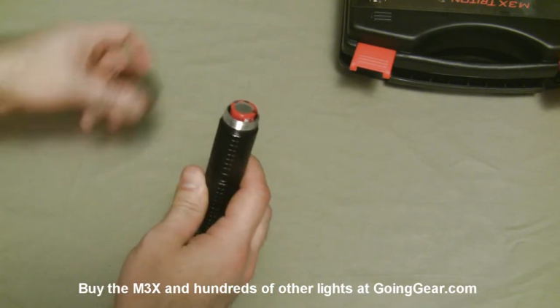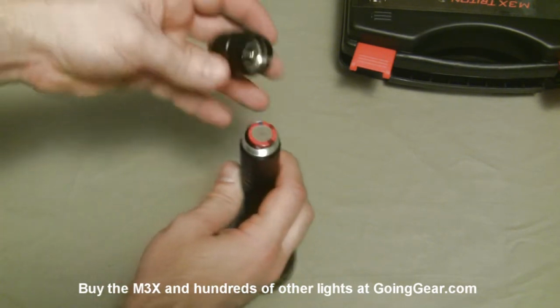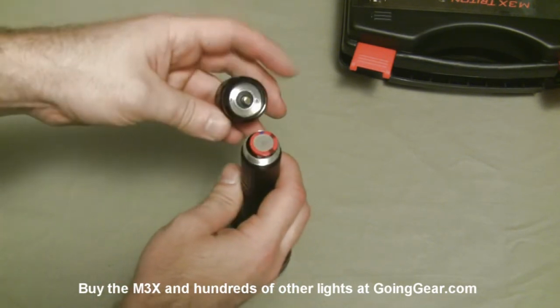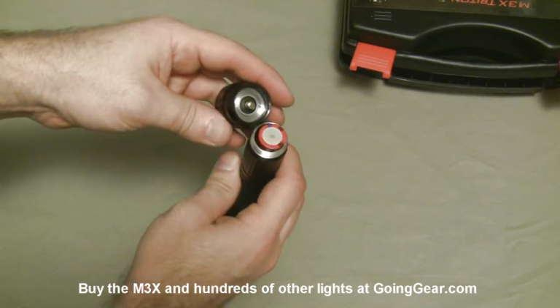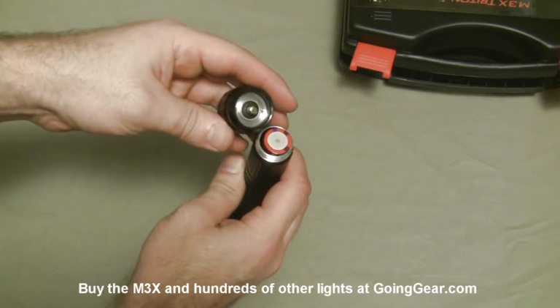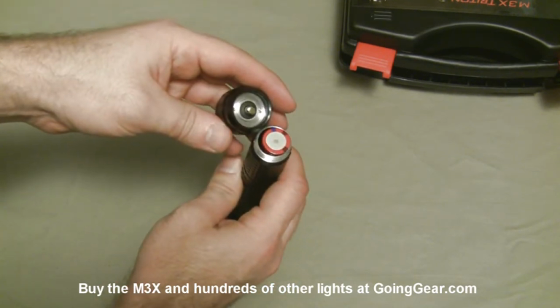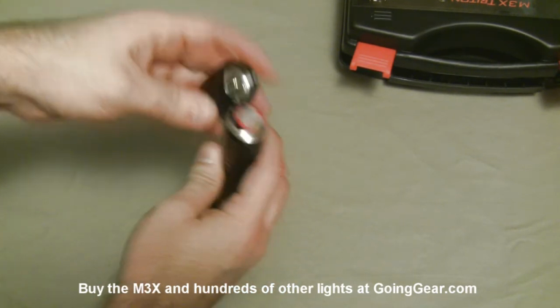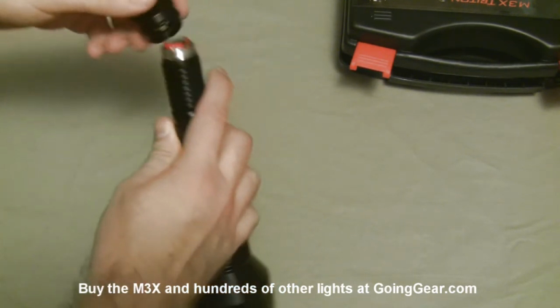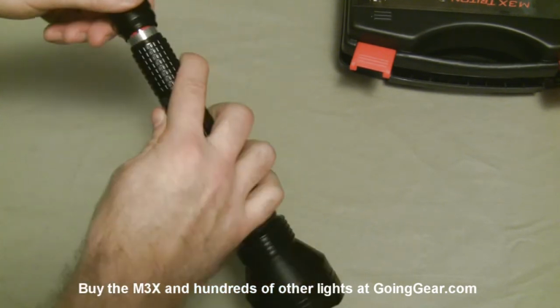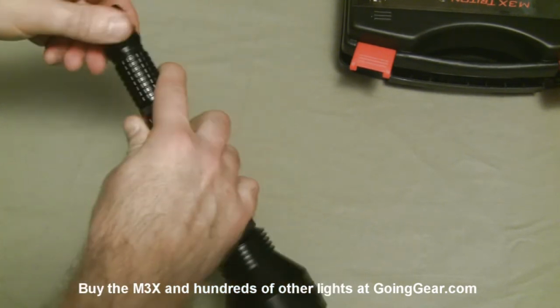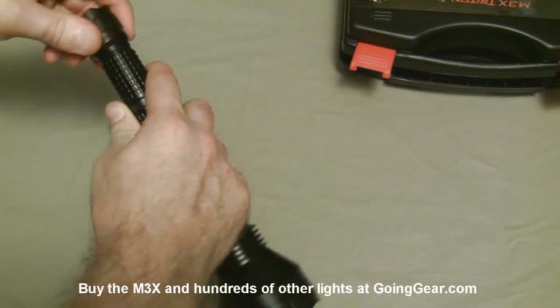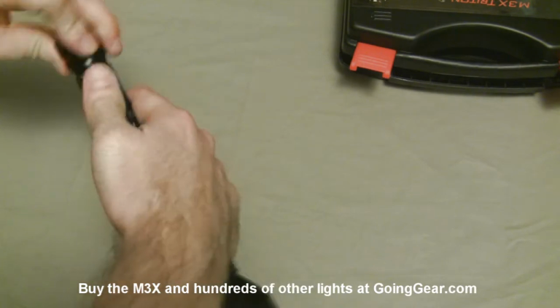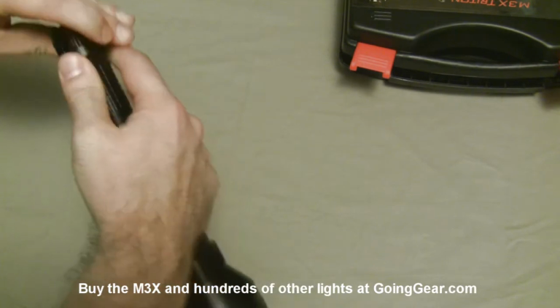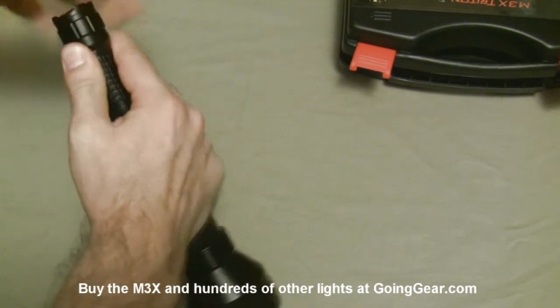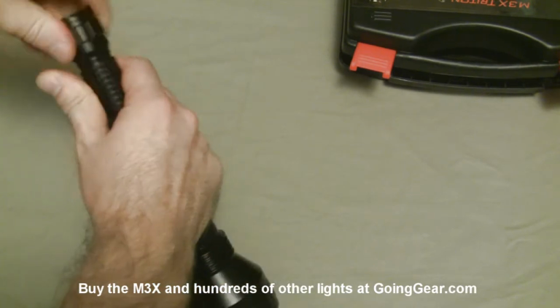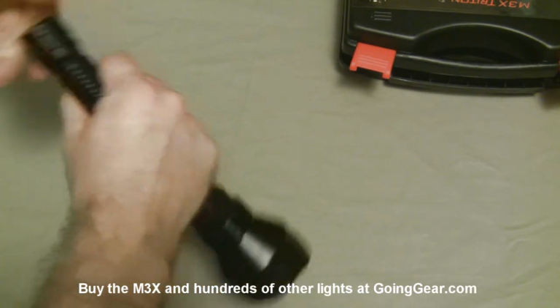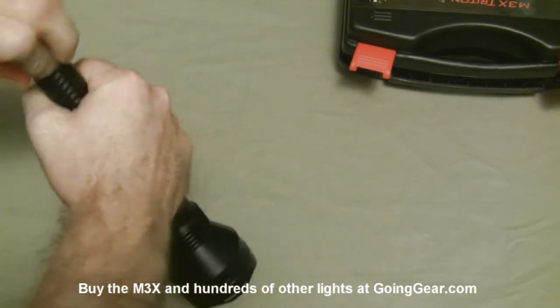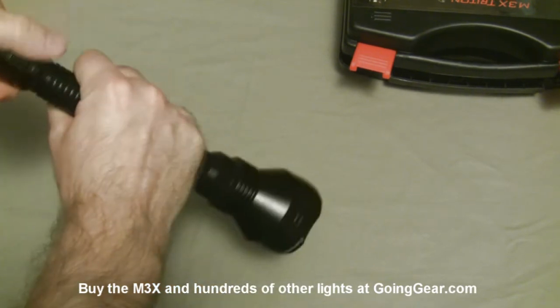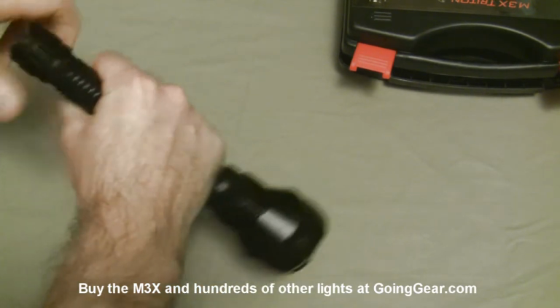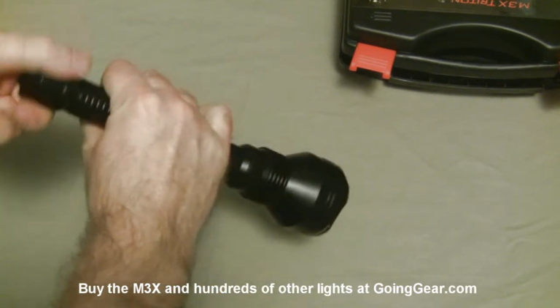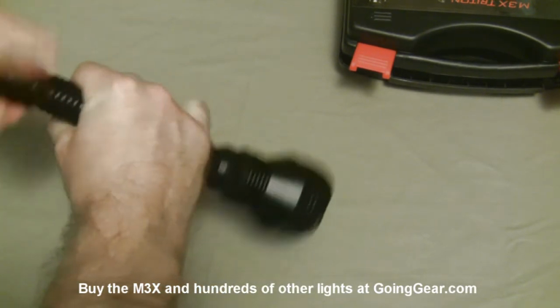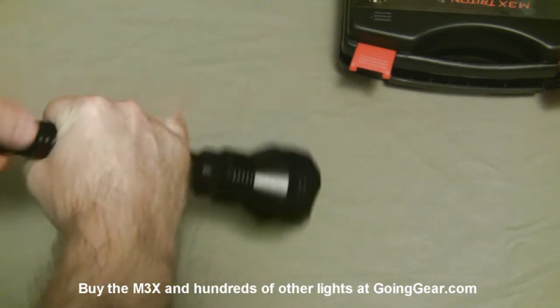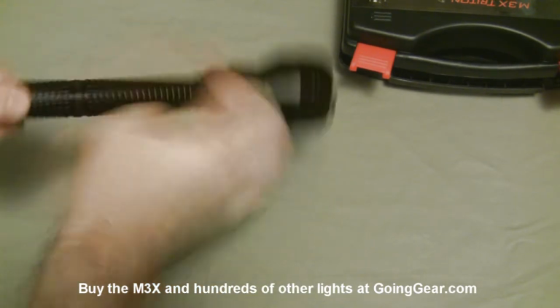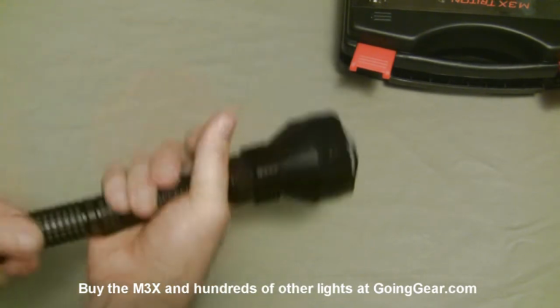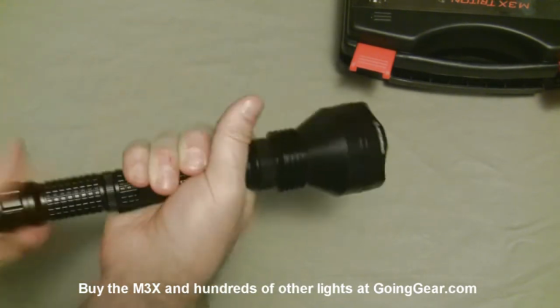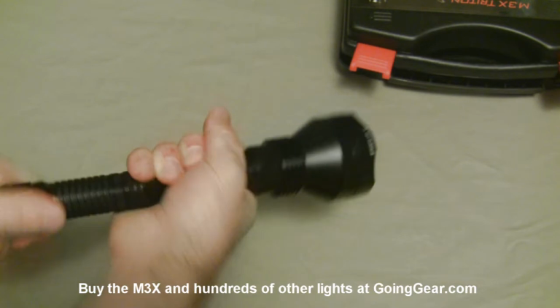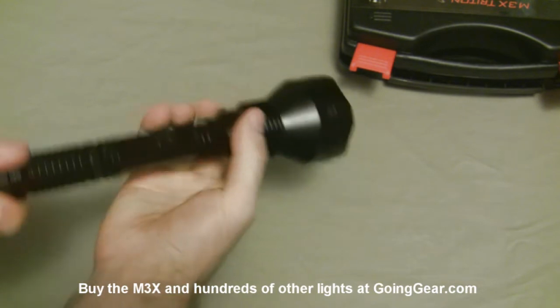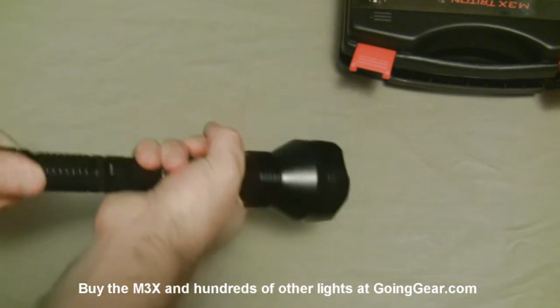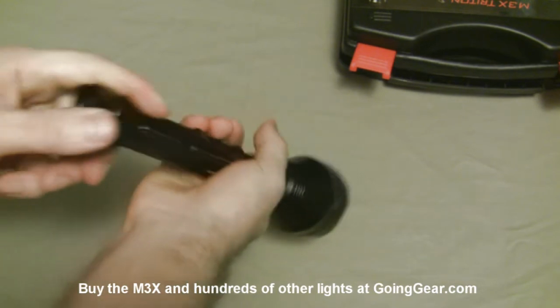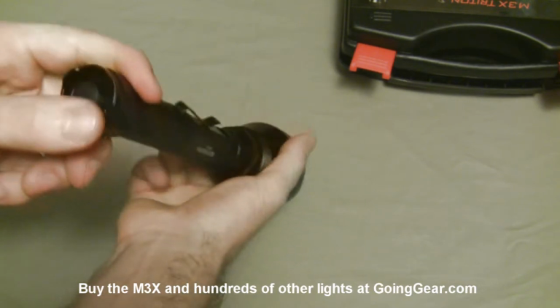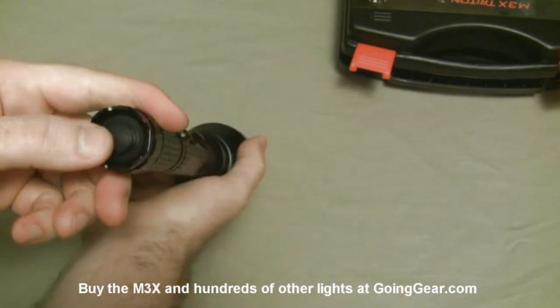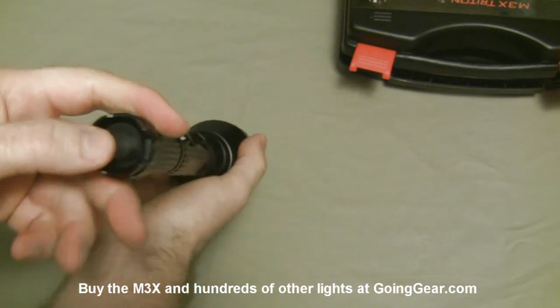Put the tail cap back on — I'll let you see that real quick — and then we'll show you the output of the light and the operation.